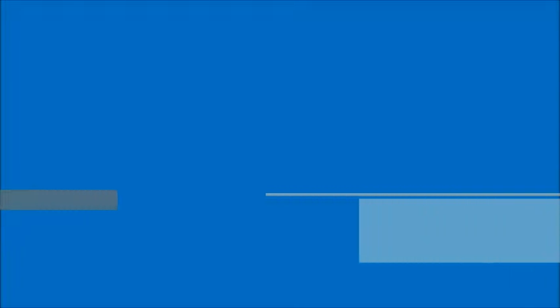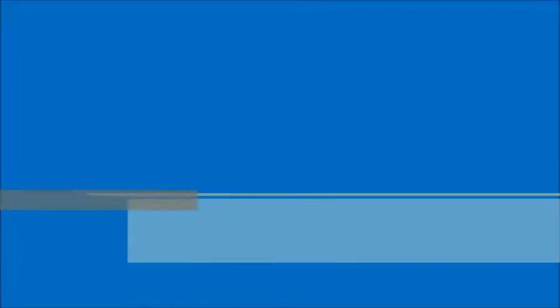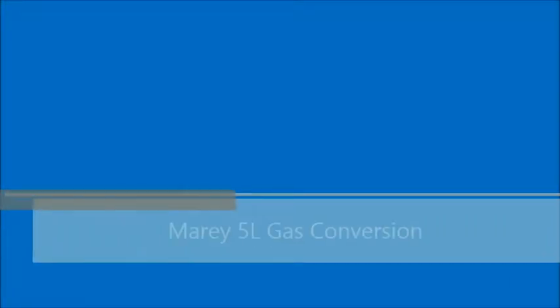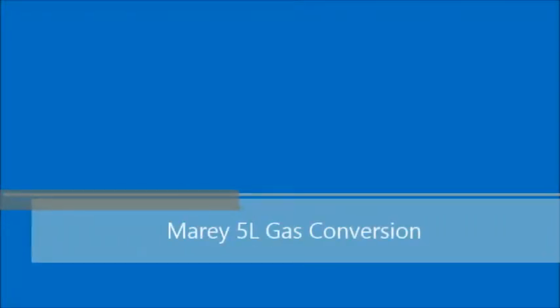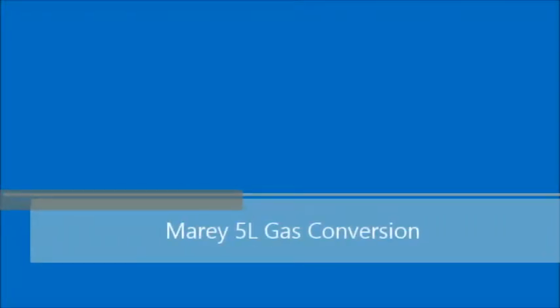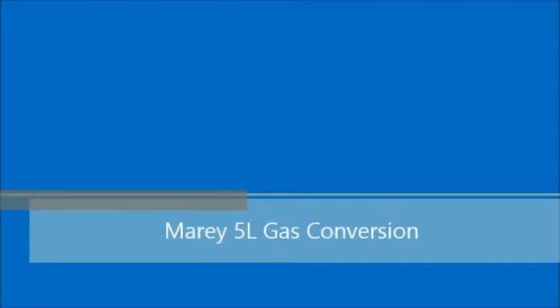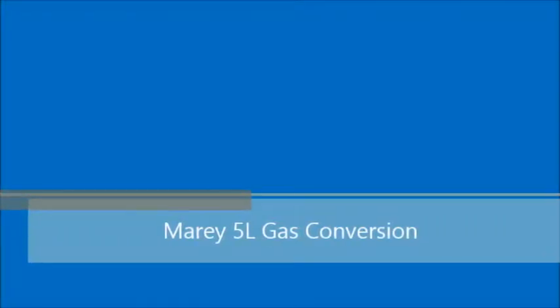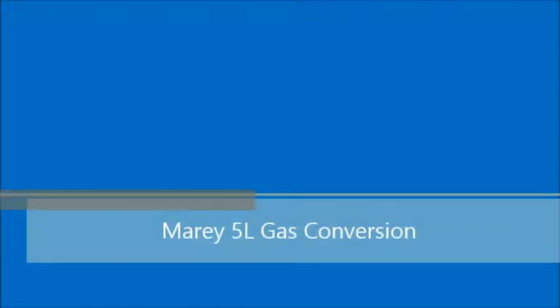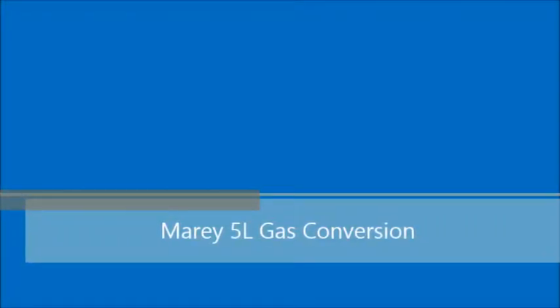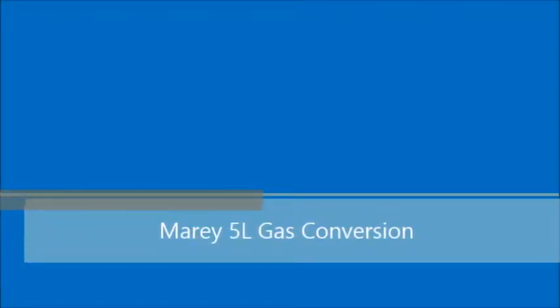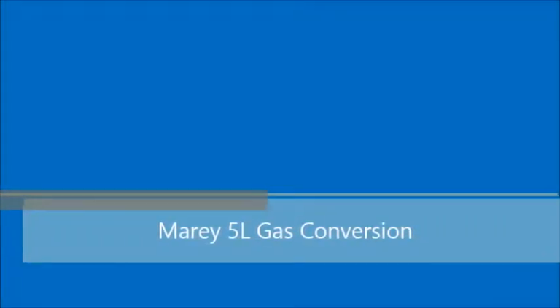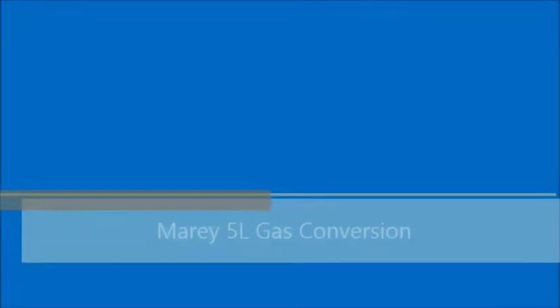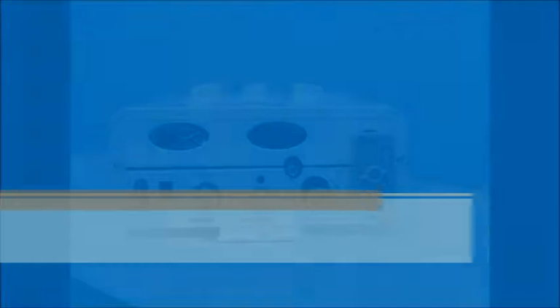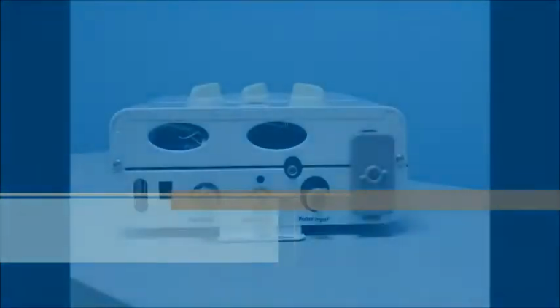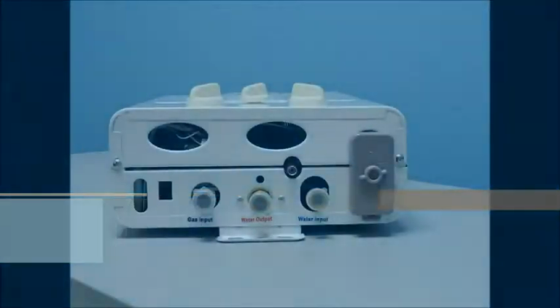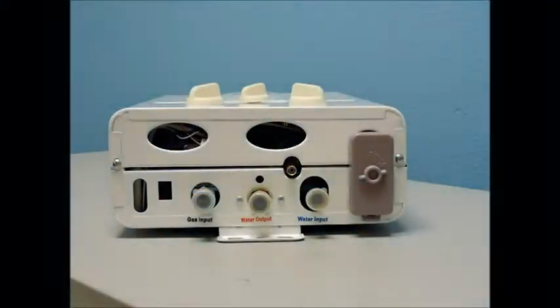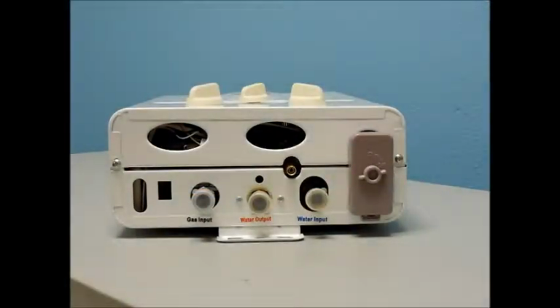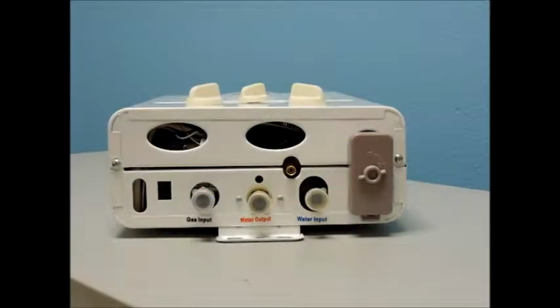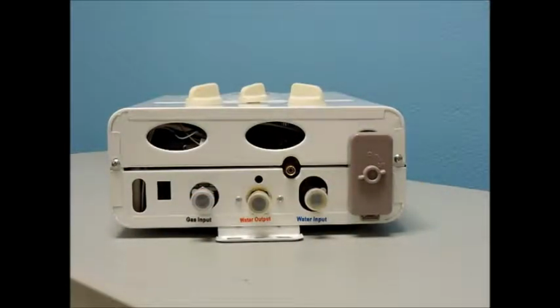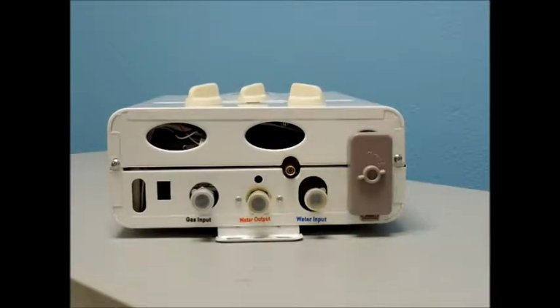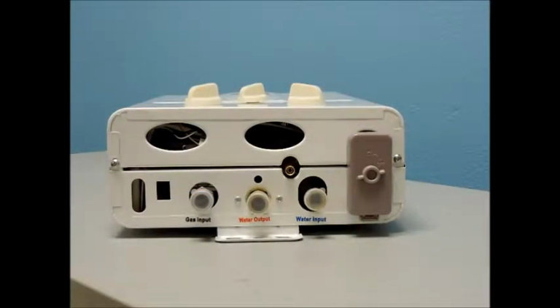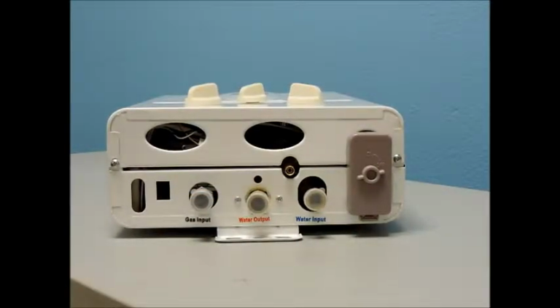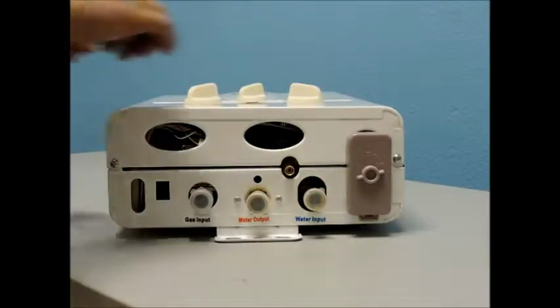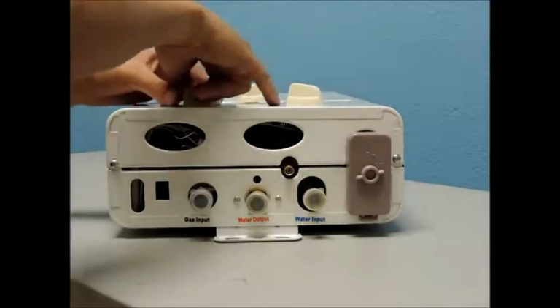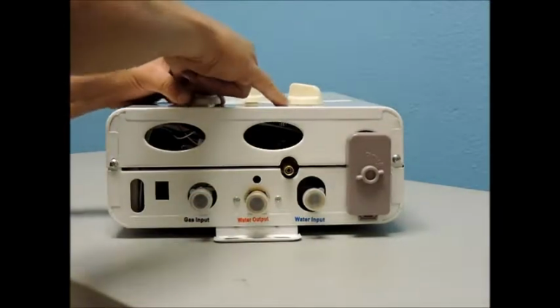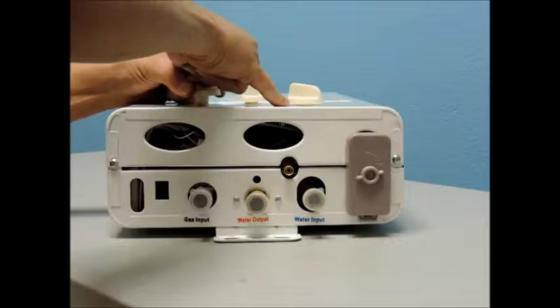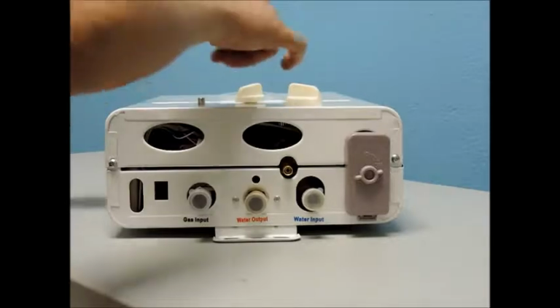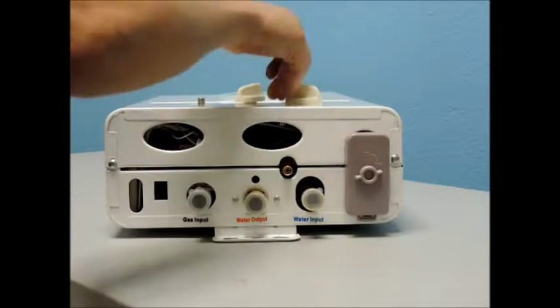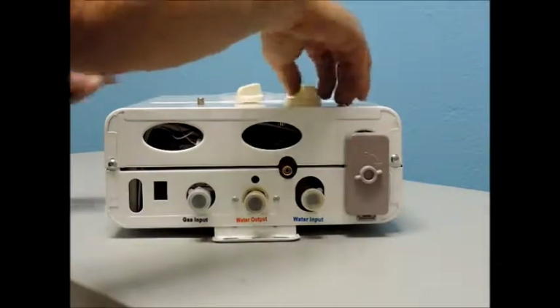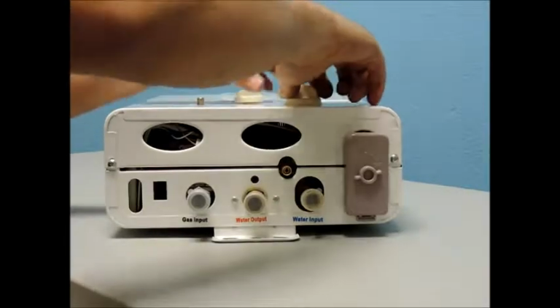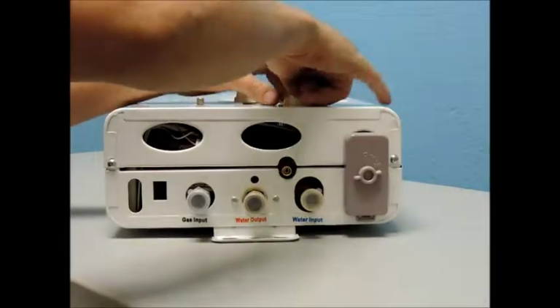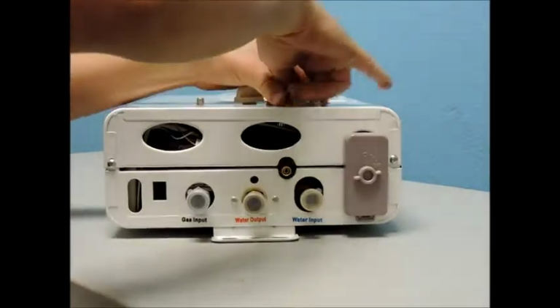This video will show you how to install a conversion kit, which will convert your unit from using one fuel type to another — i.e., changing it from propane to natural gas on your 5 liter Moray tankless water heater.